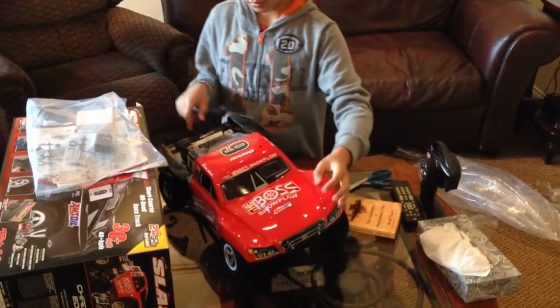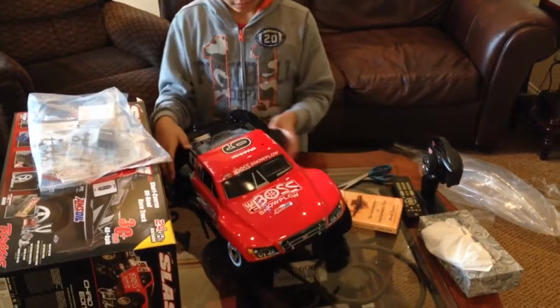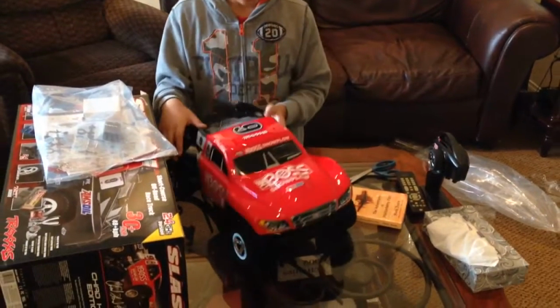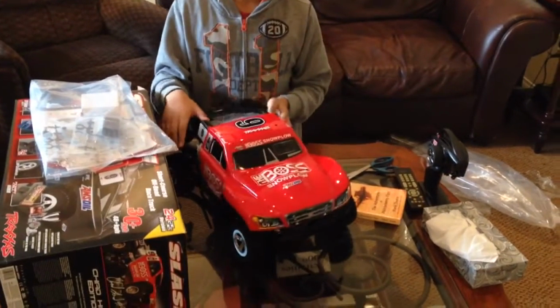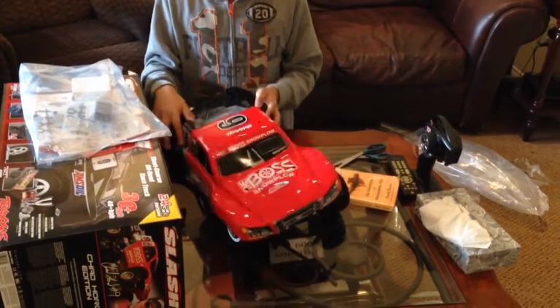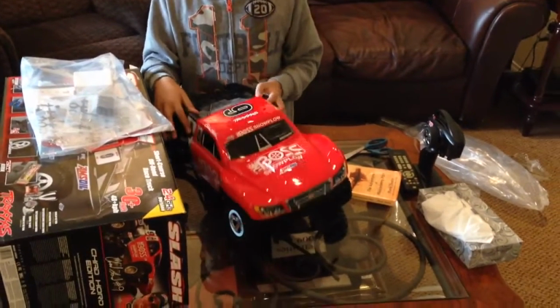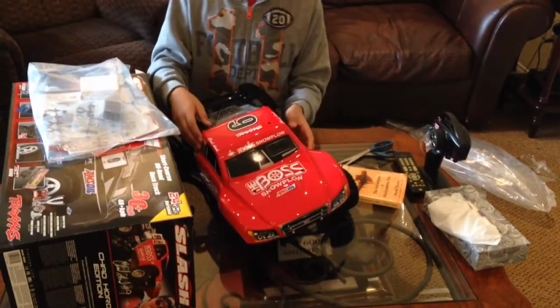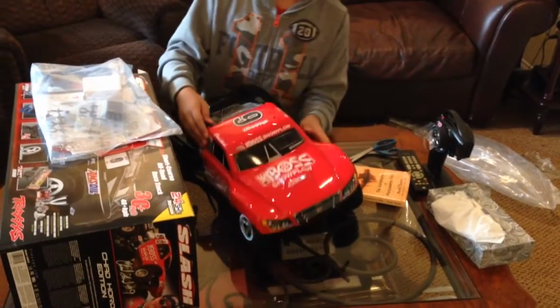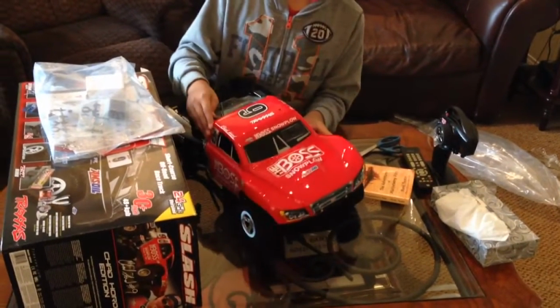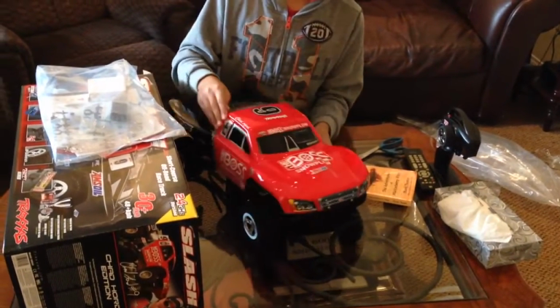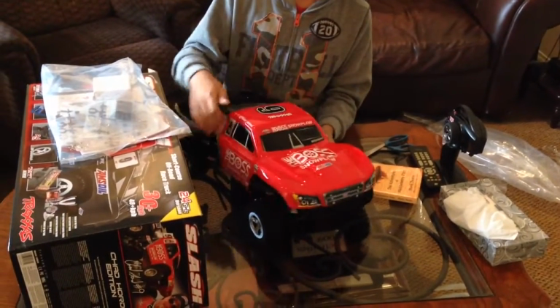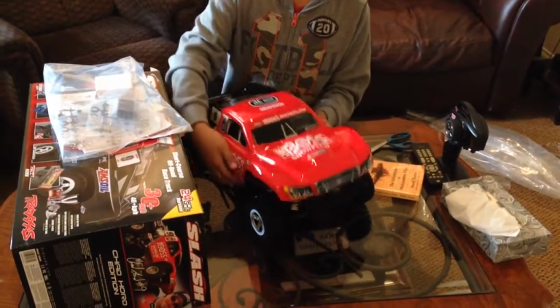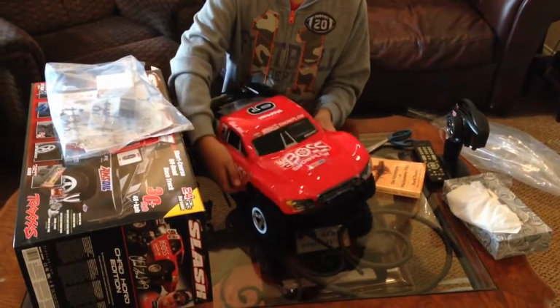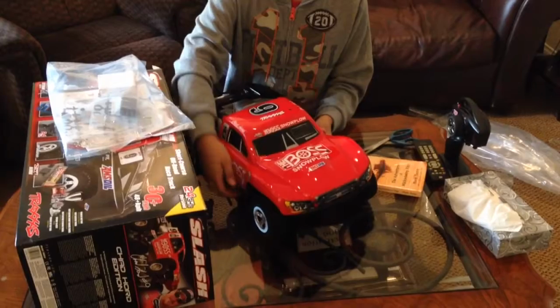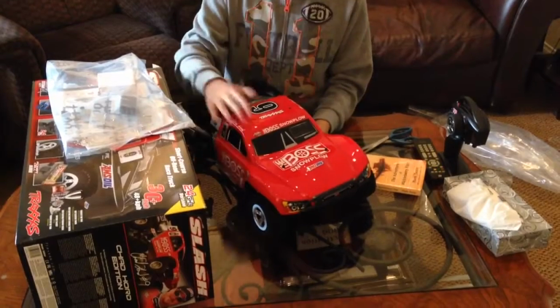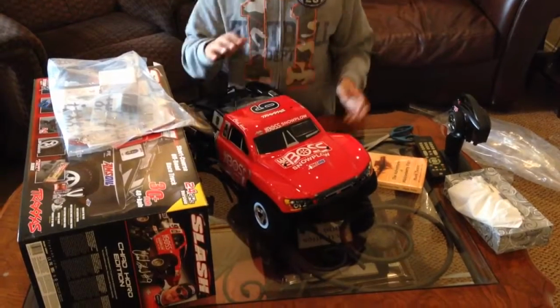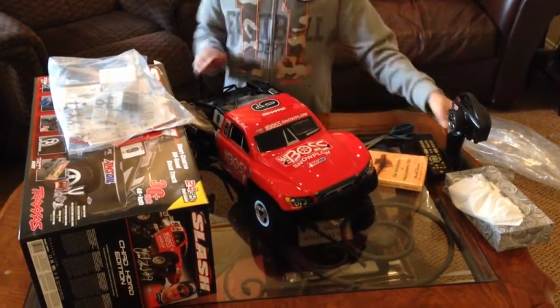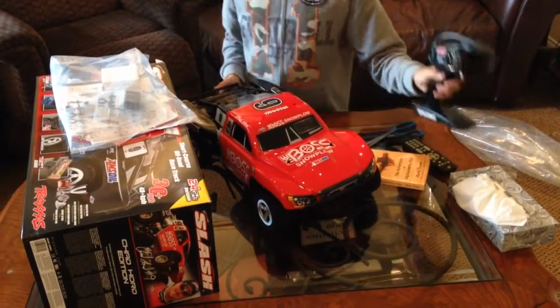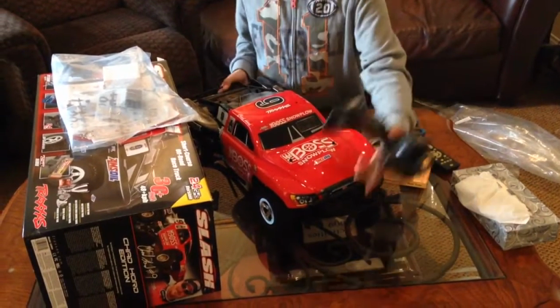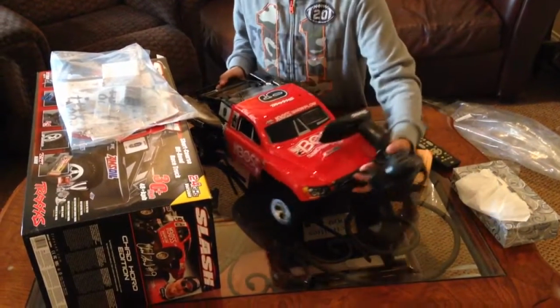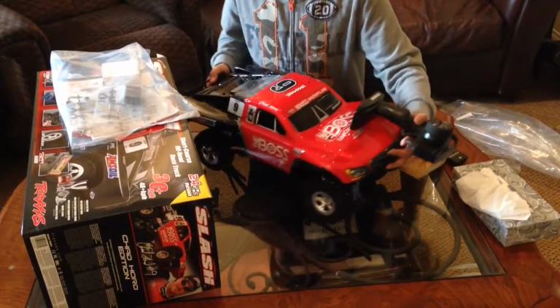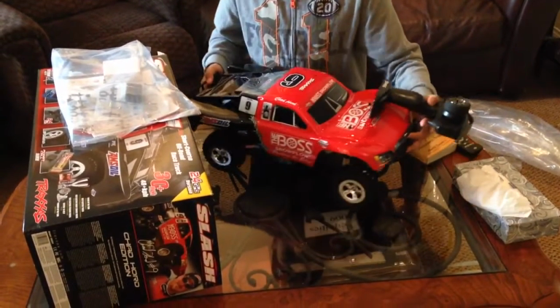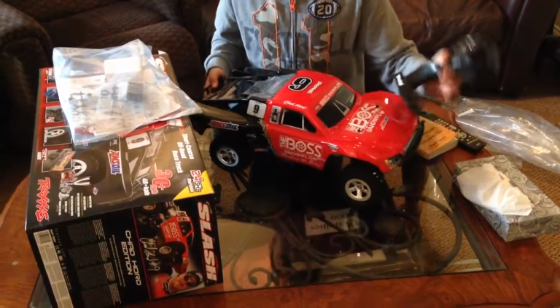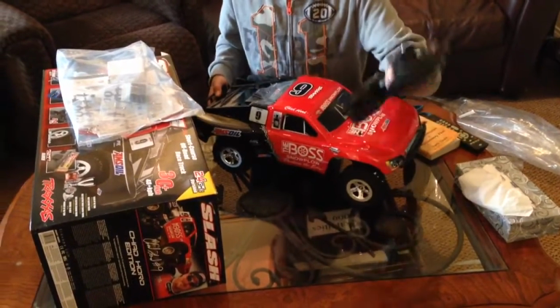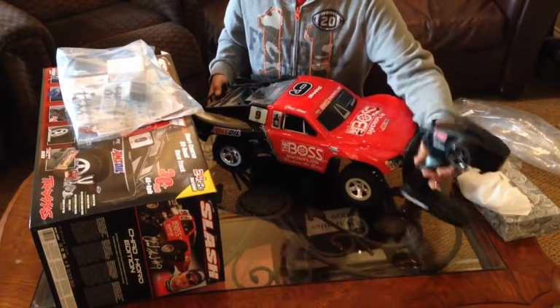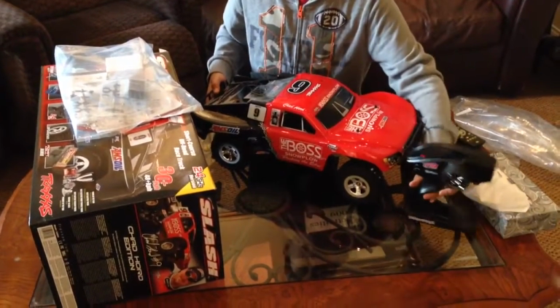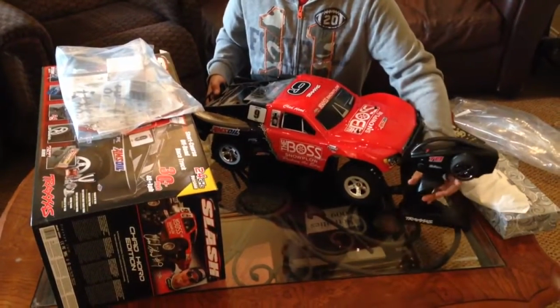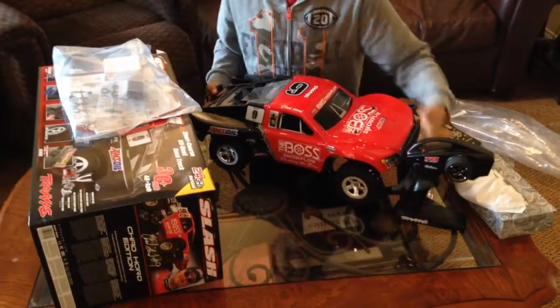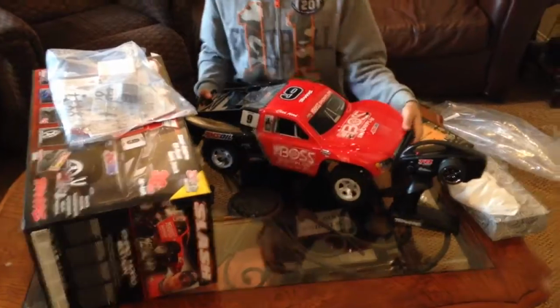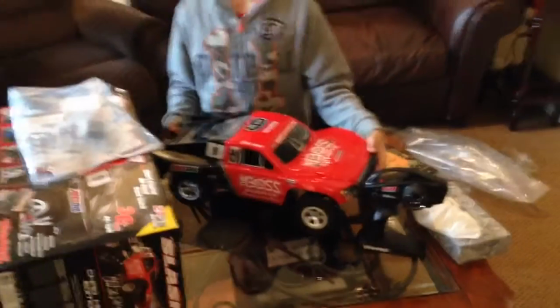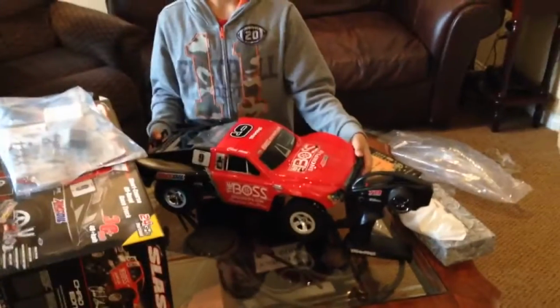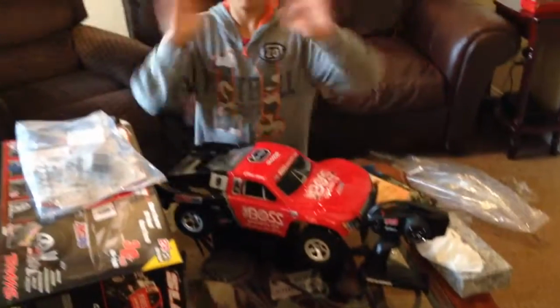This is the unboxing of my new RC car. Bye.